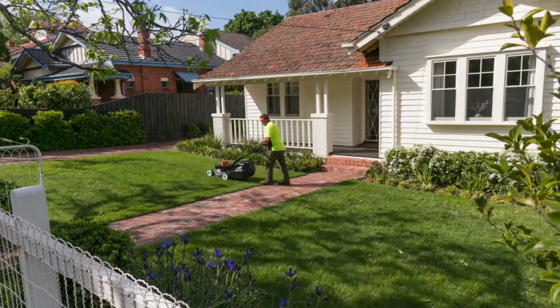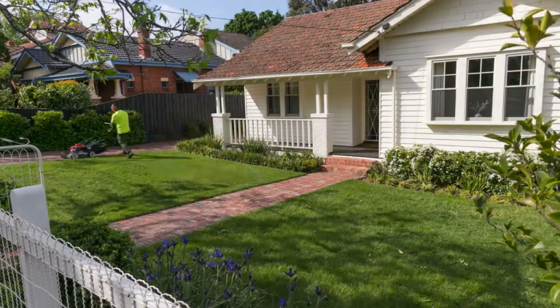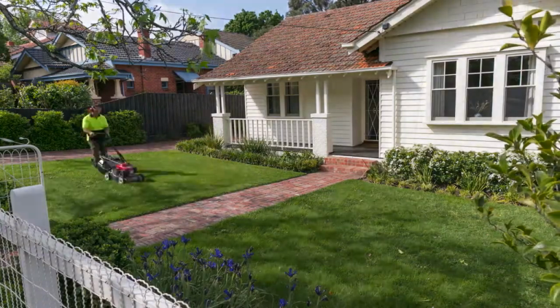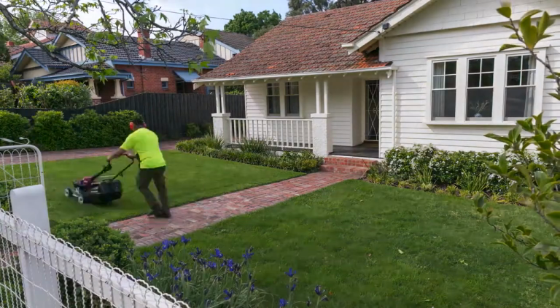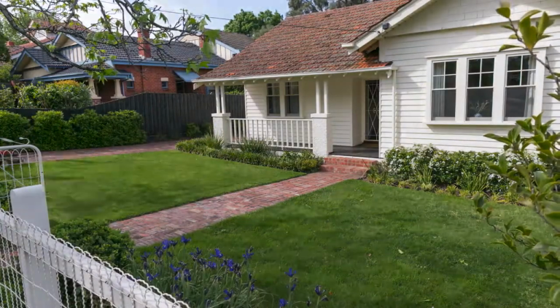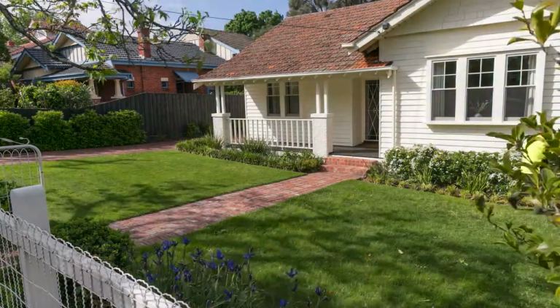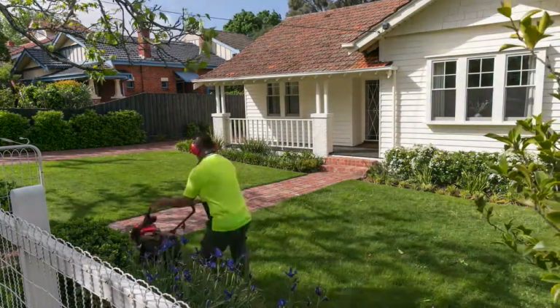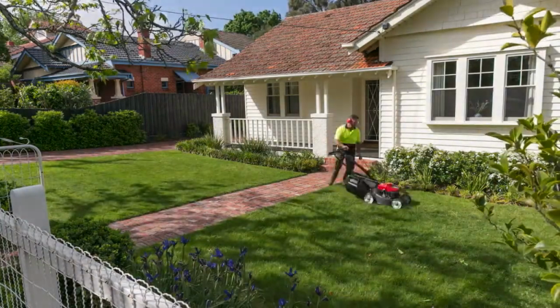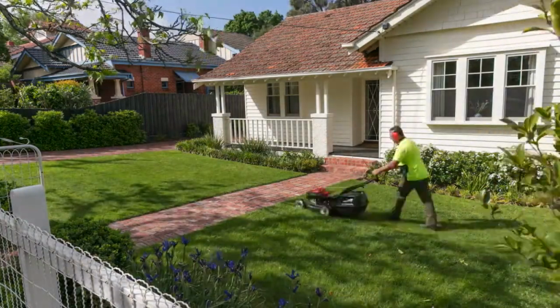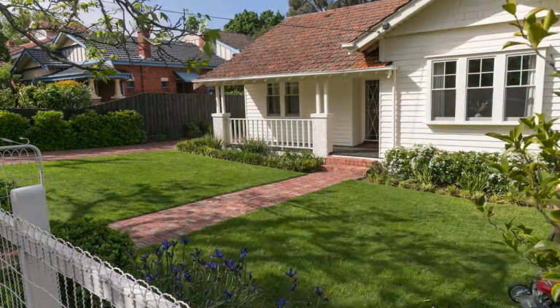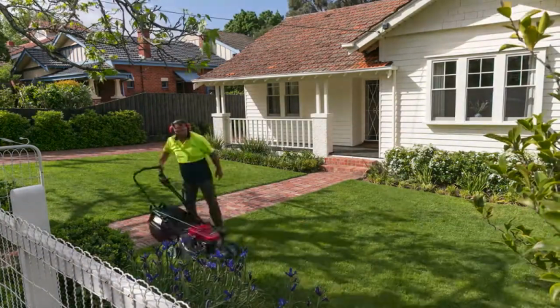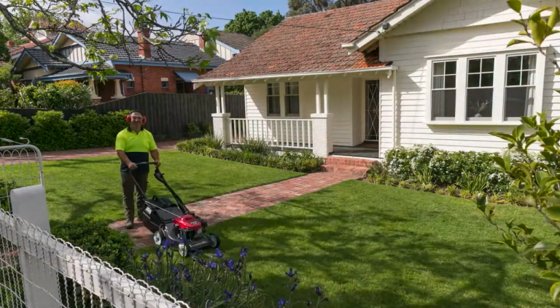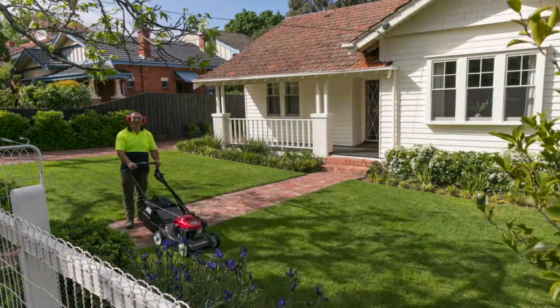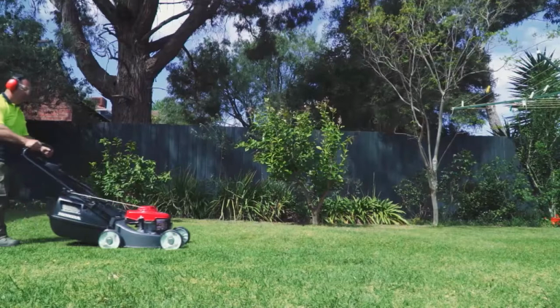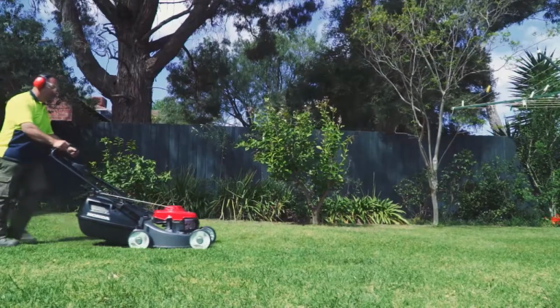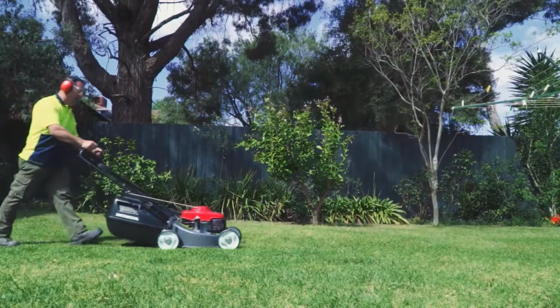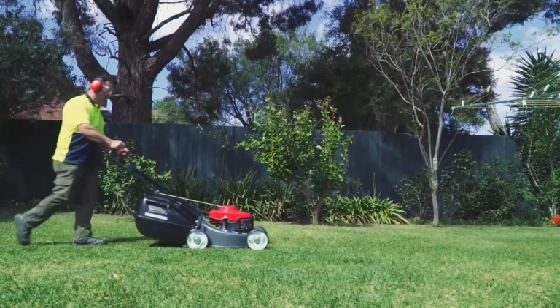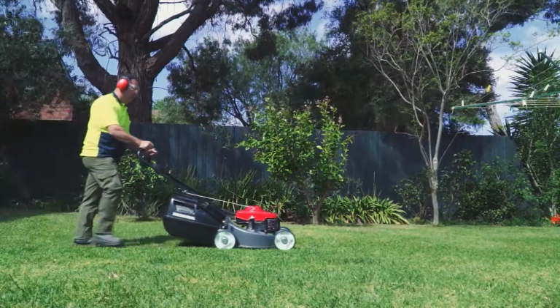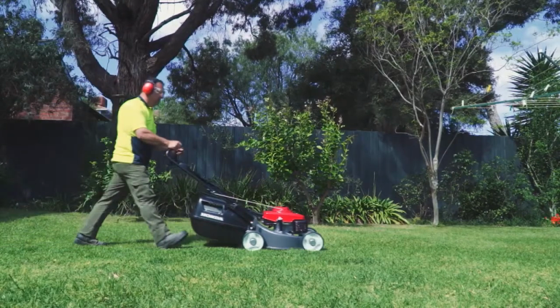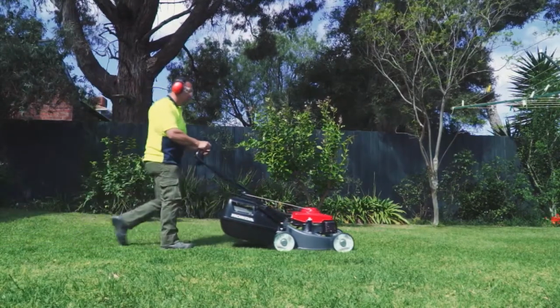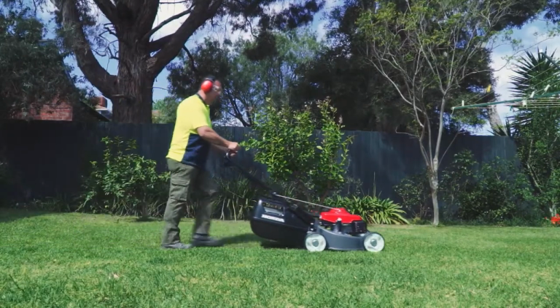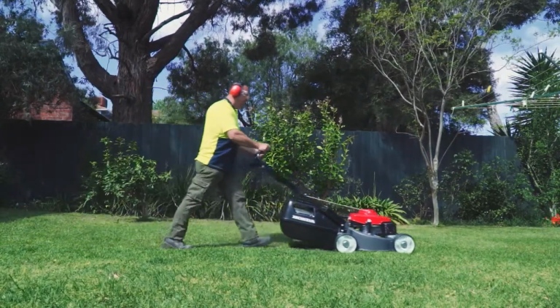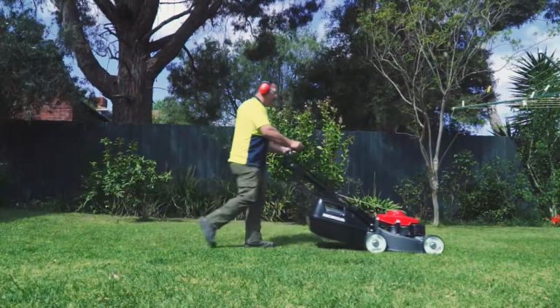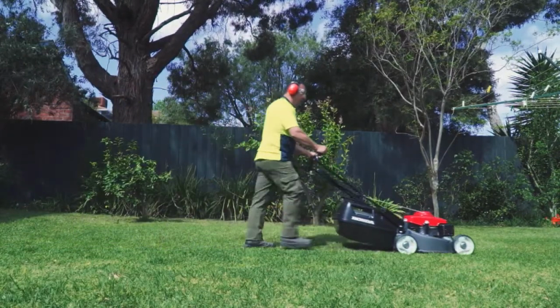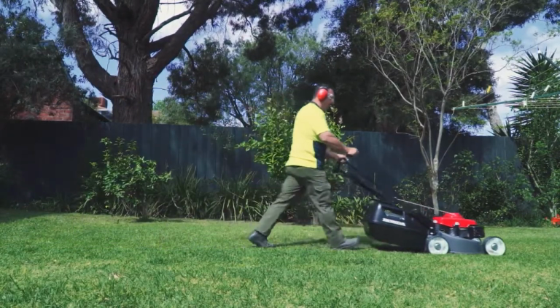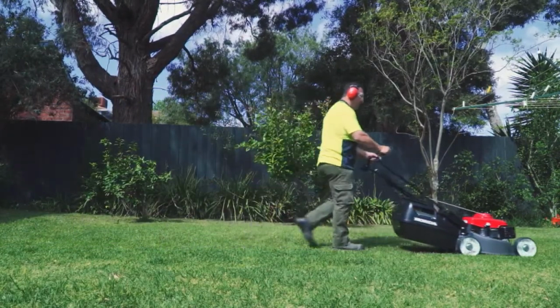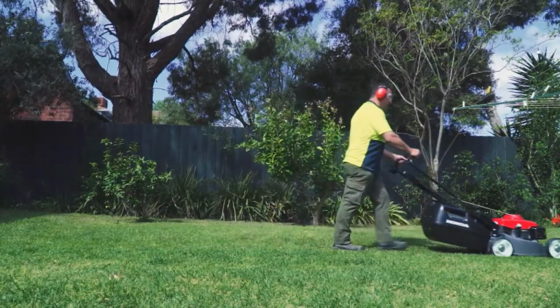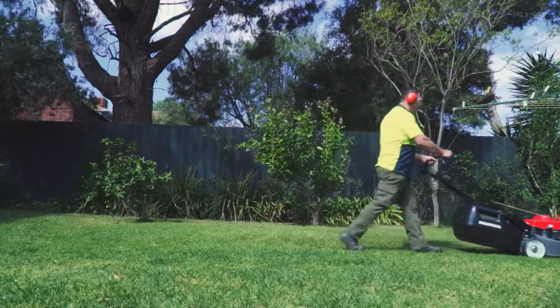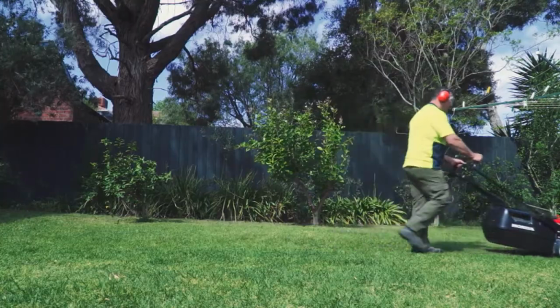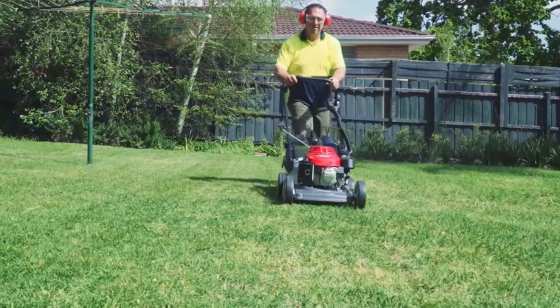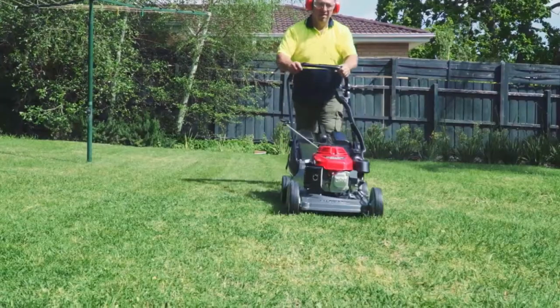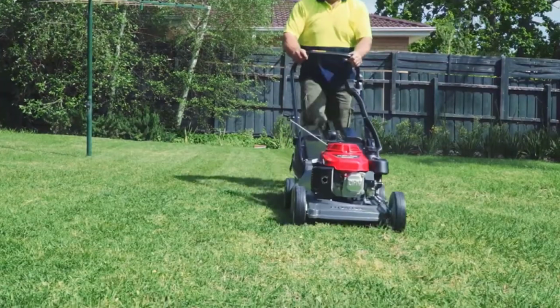The mower I'm trialling at the moment is the Honda Heritage HRU196. They've combined the great benefits of previous models with new technology to make the Honda Heritage. It's an all-round mower.